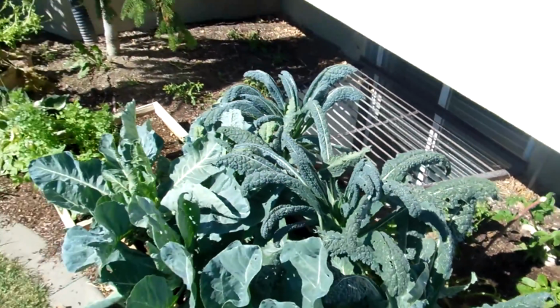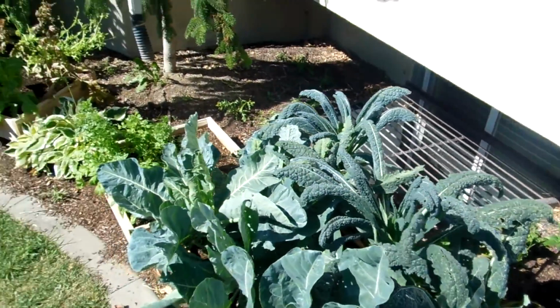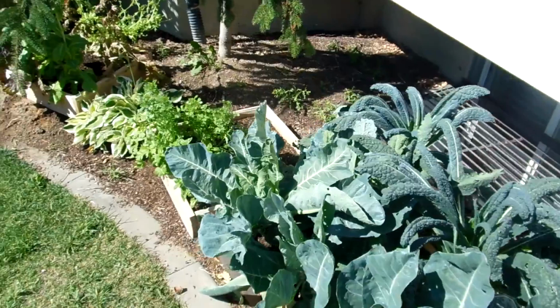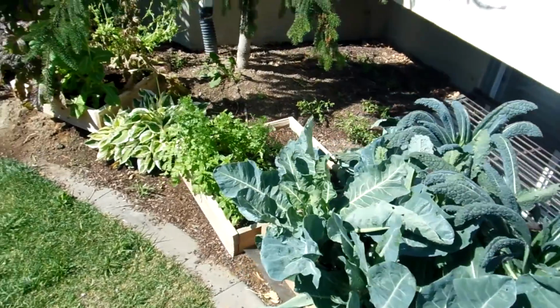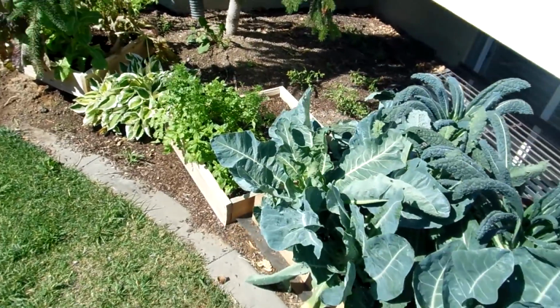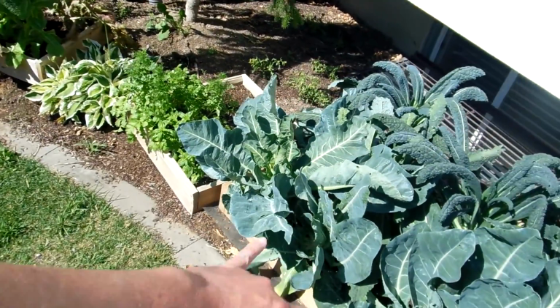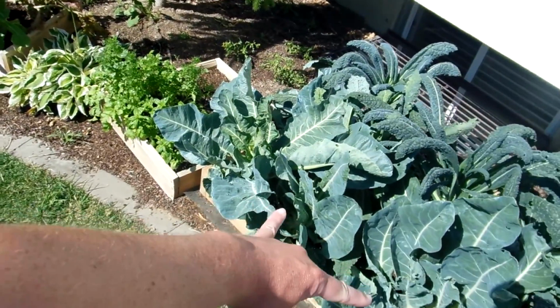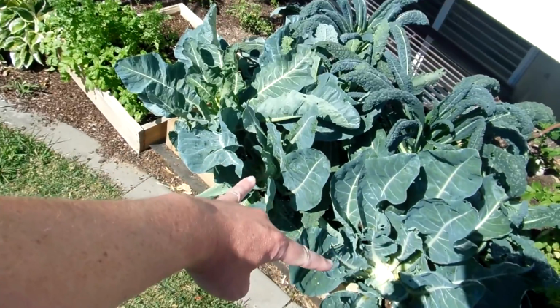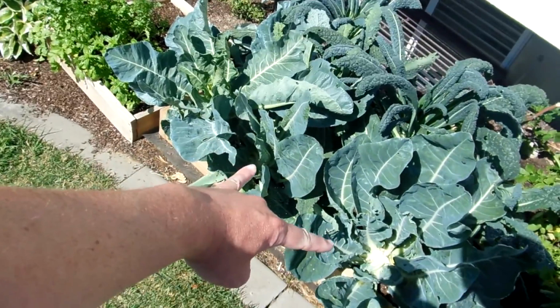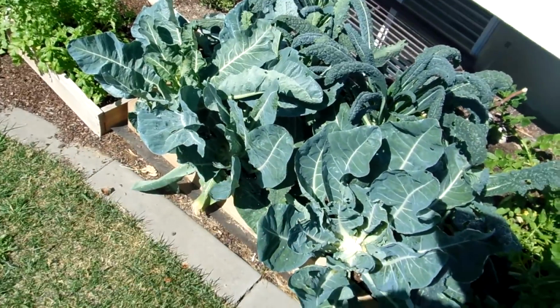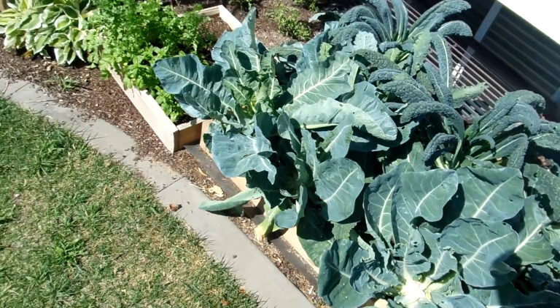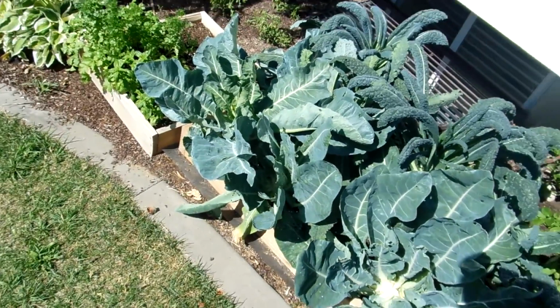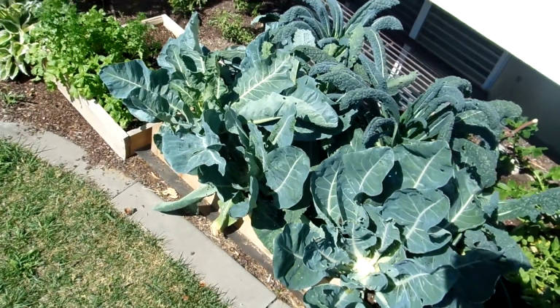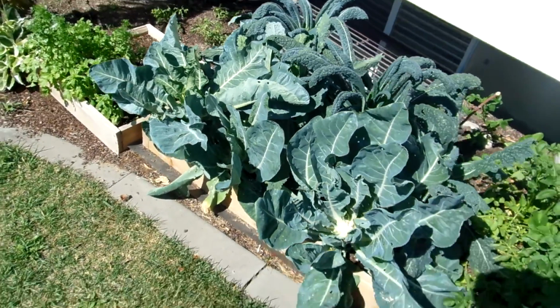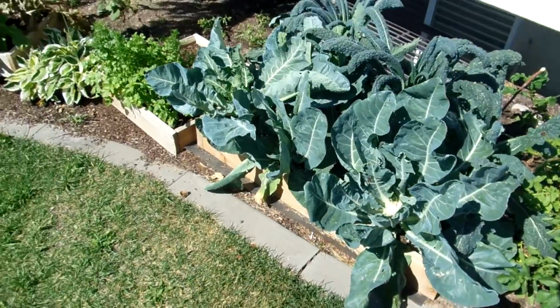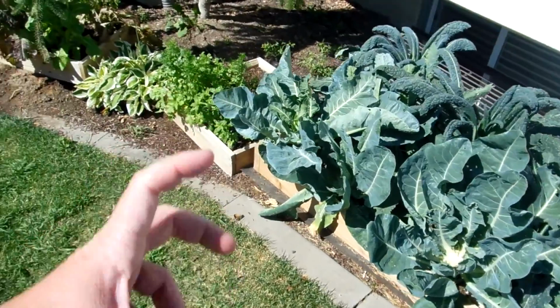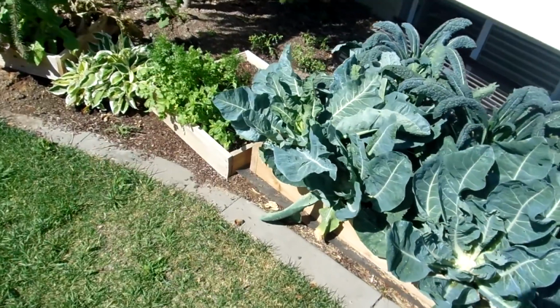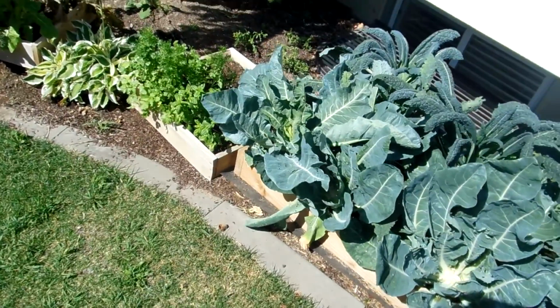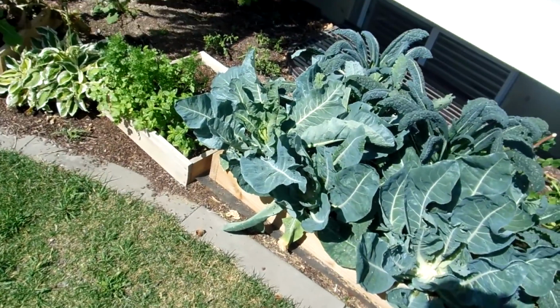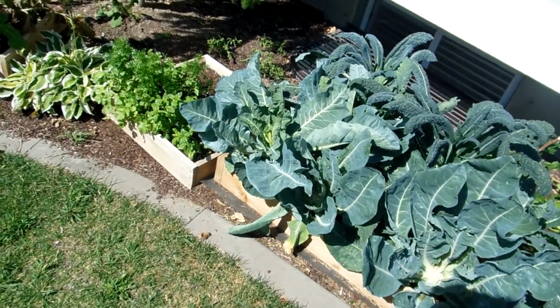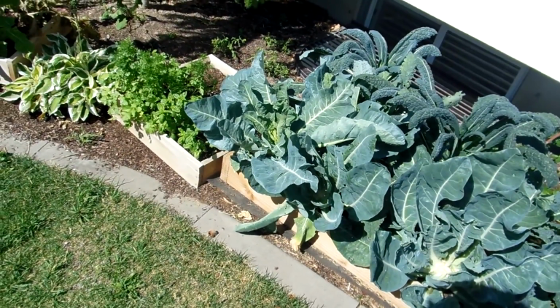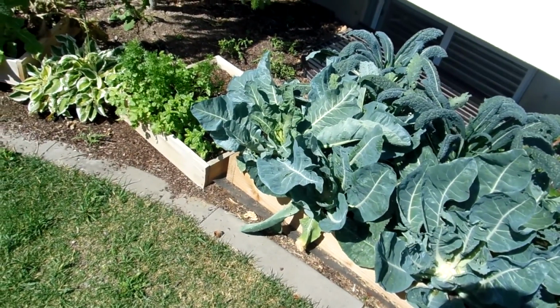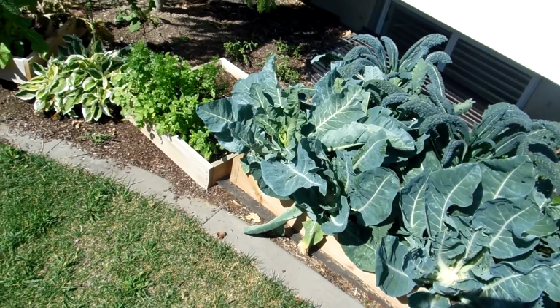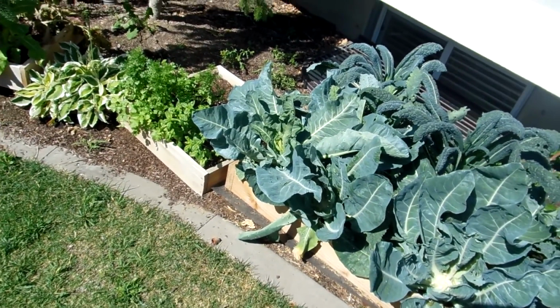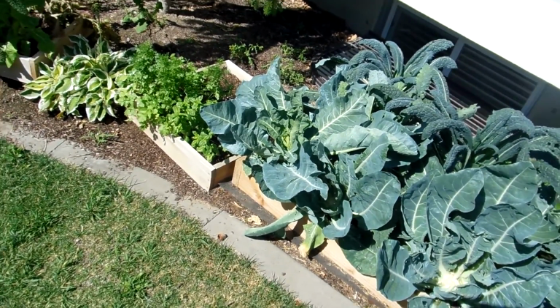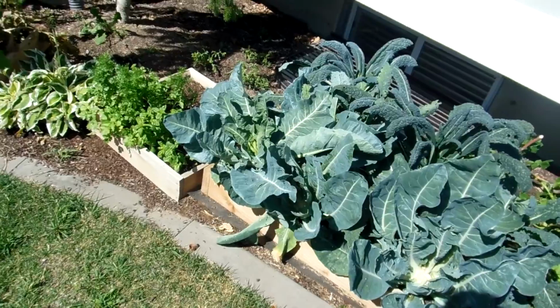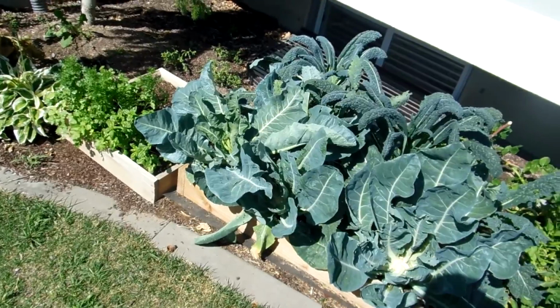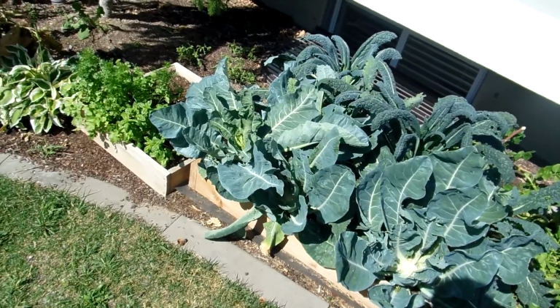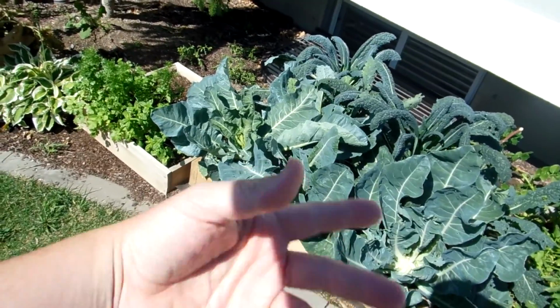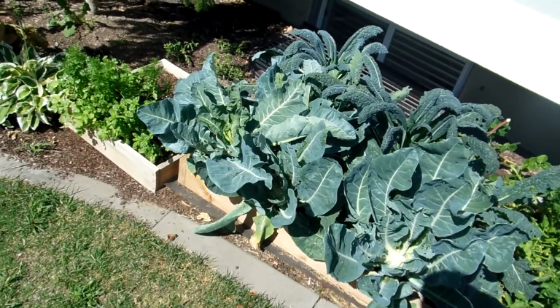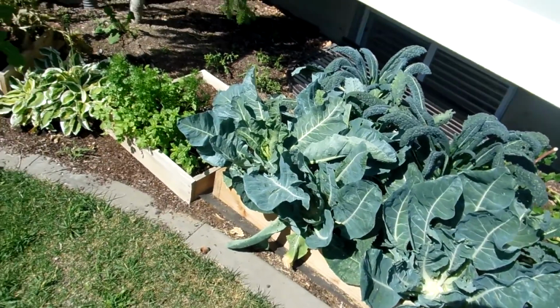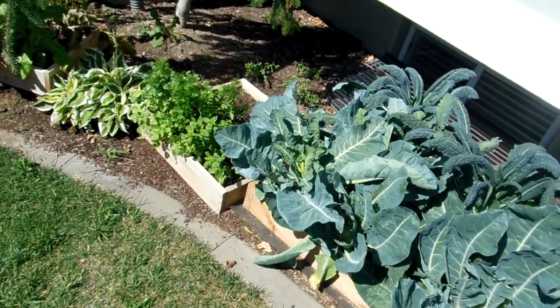These two cabbages we picked earlier in the week — nice giant heads of the cheddar cauliflower, that was great. We just need to pull those out and compost them.